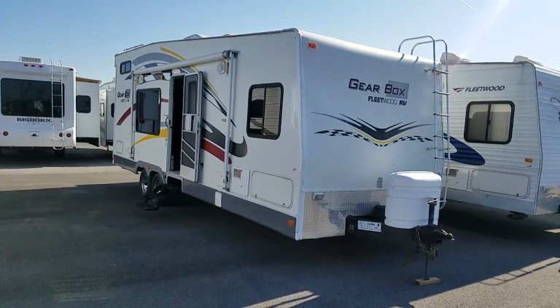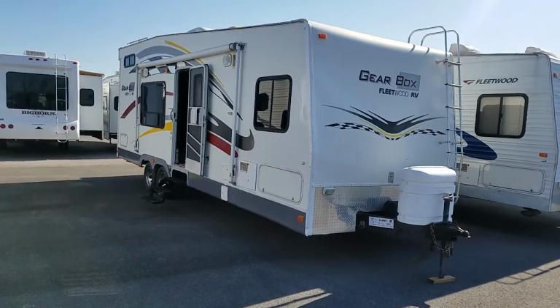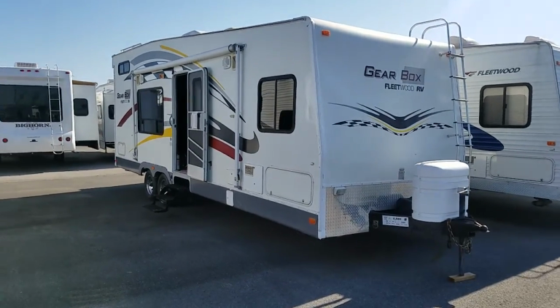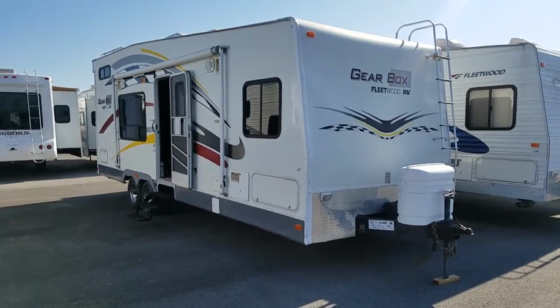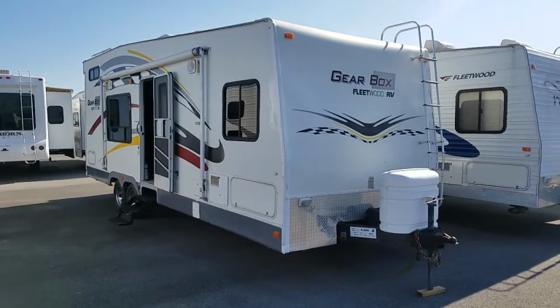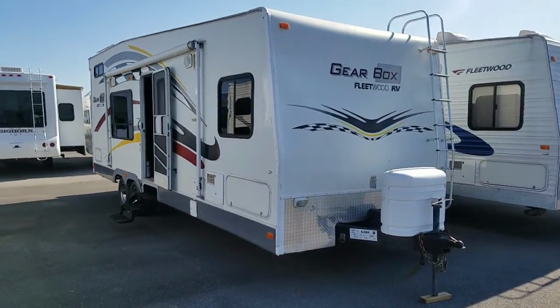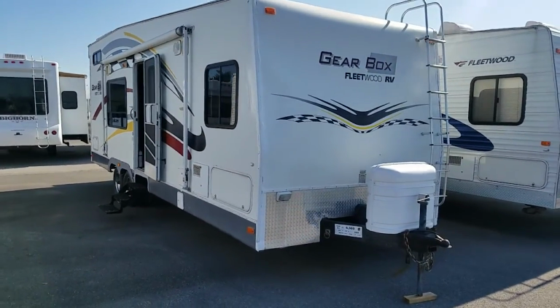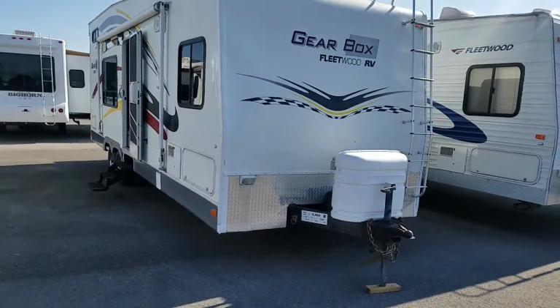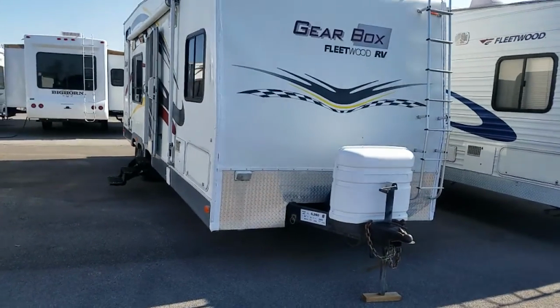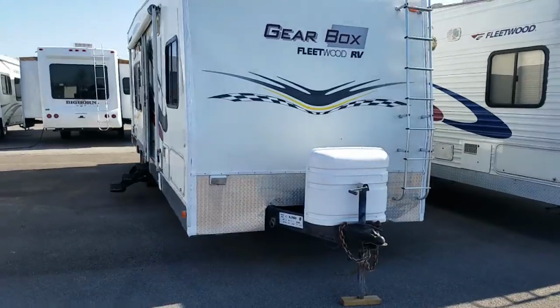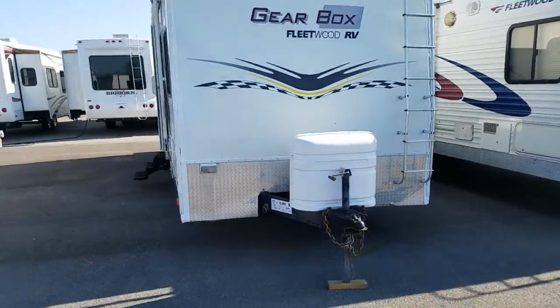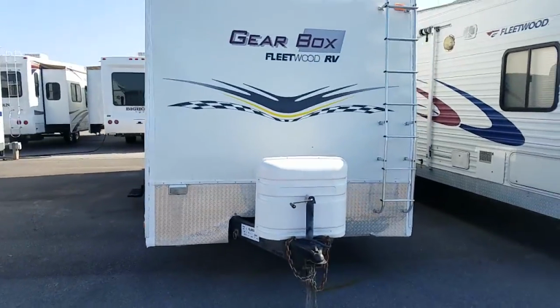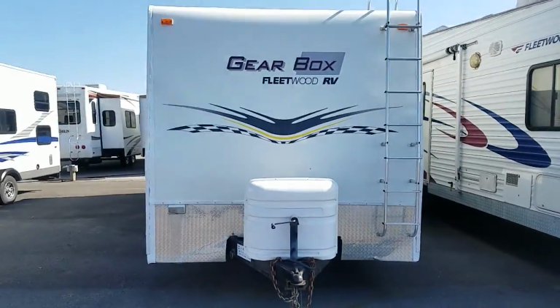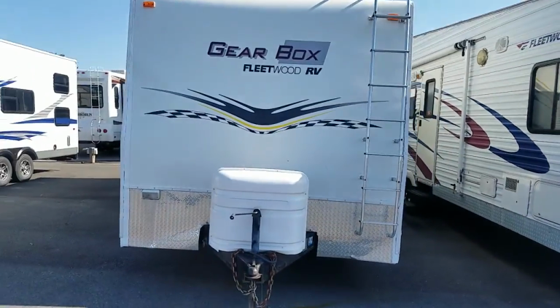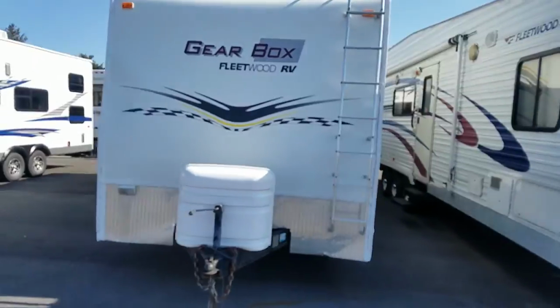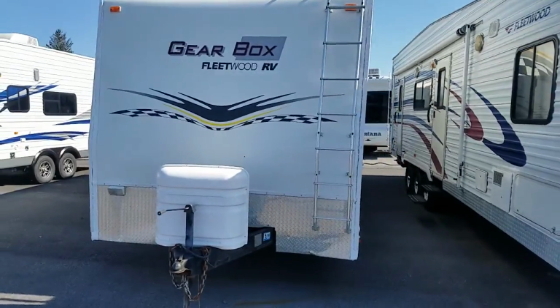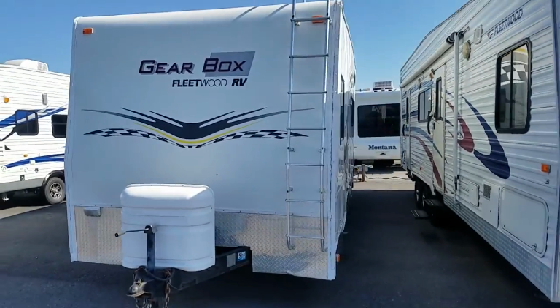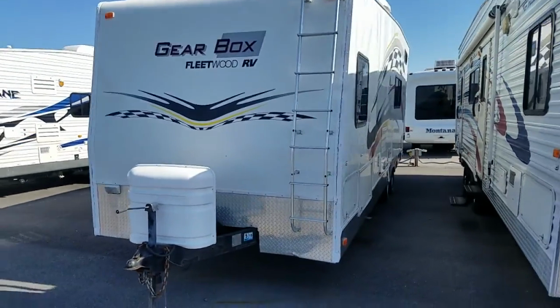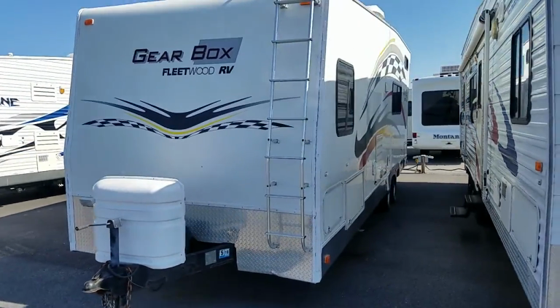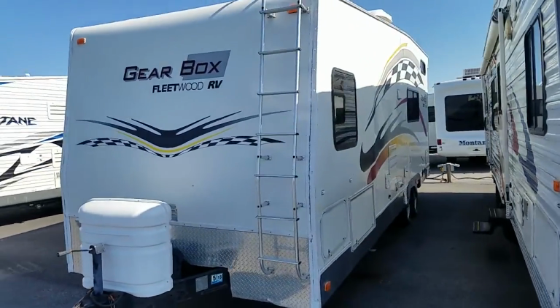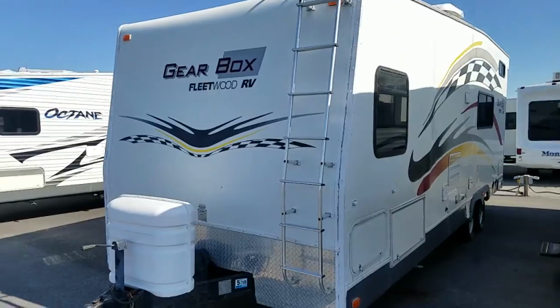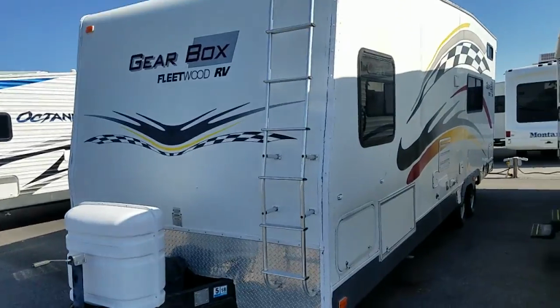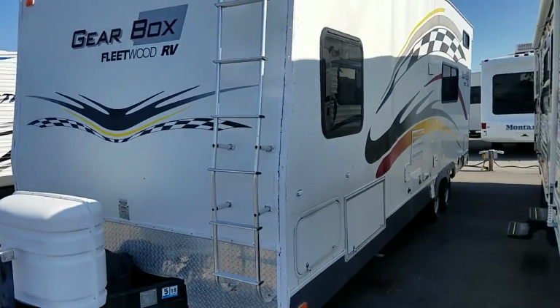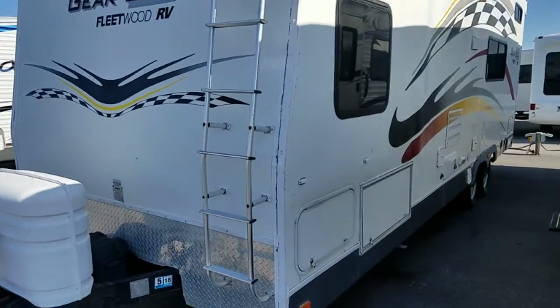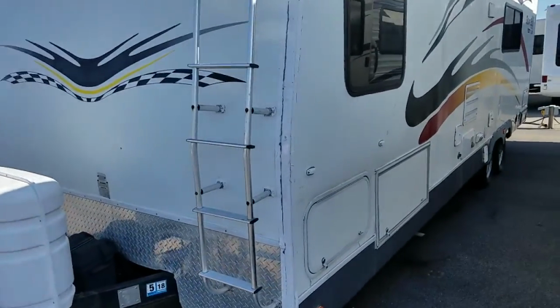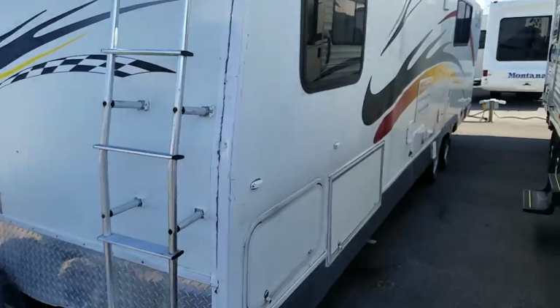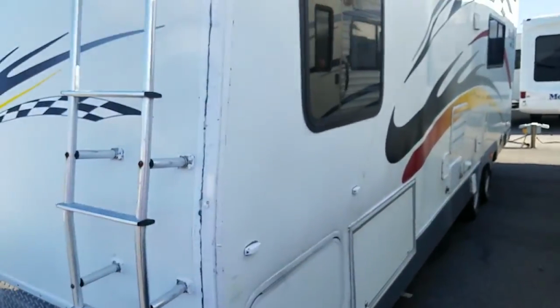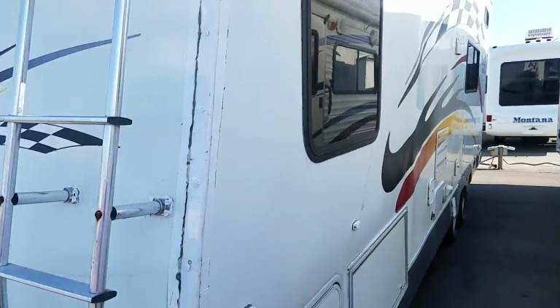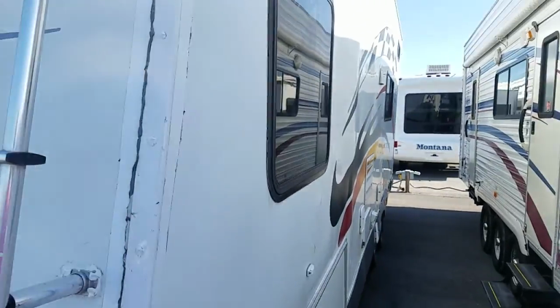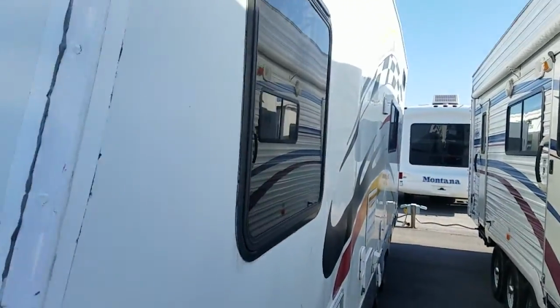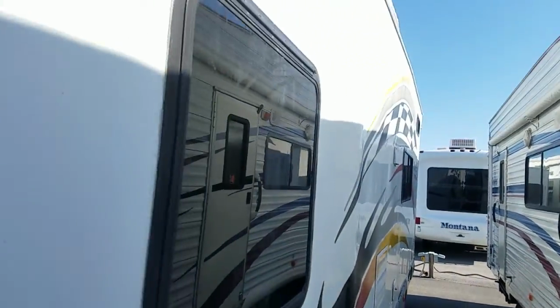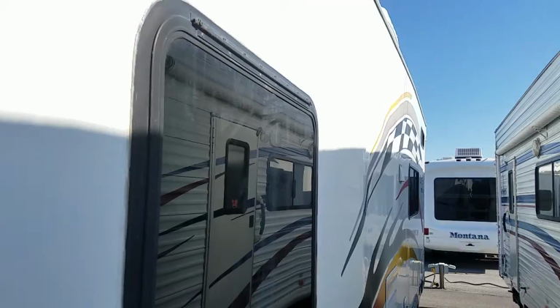Here we have the 2005 Fleetwood Gearbox Toy Hauler, 6,980 pounds dry. If you're looking for an entry-level toy hauler that you could do a little bit of work to and have a nice unit, this might be the one for you.